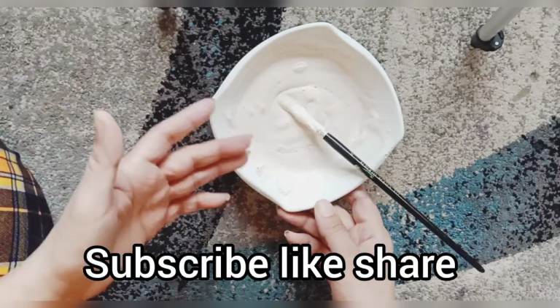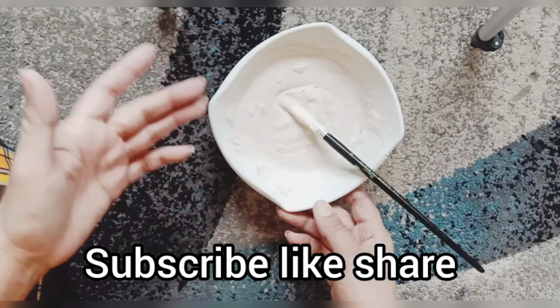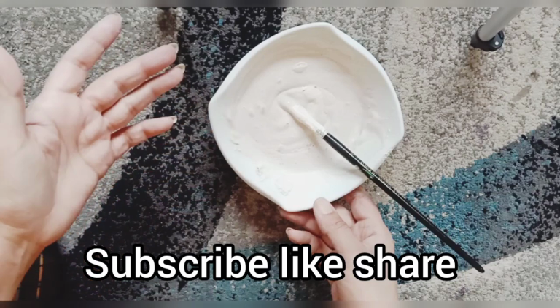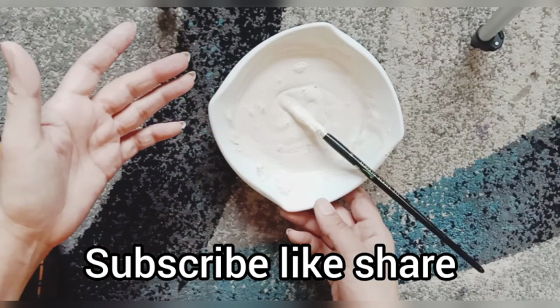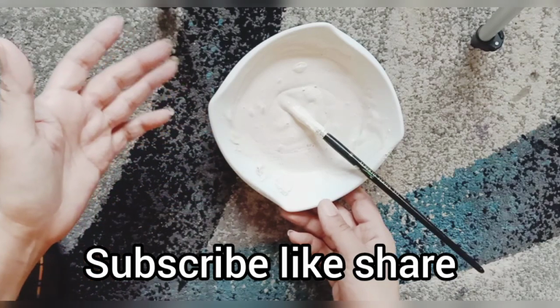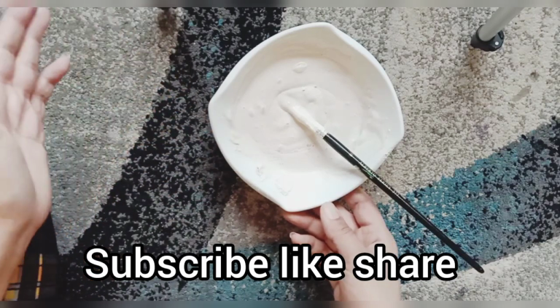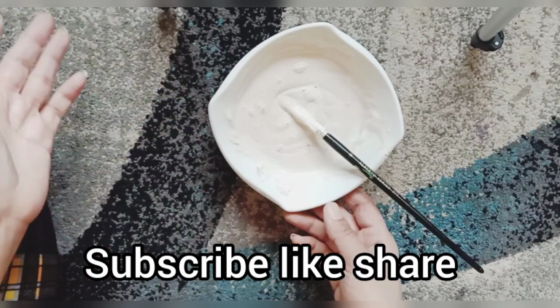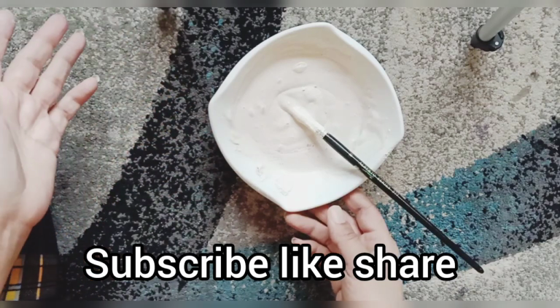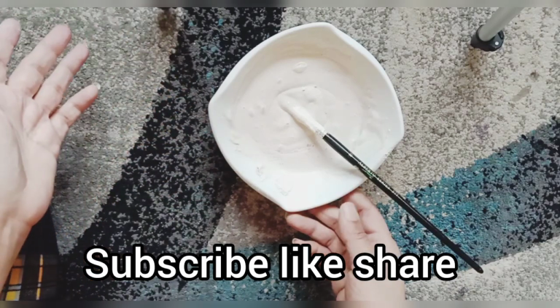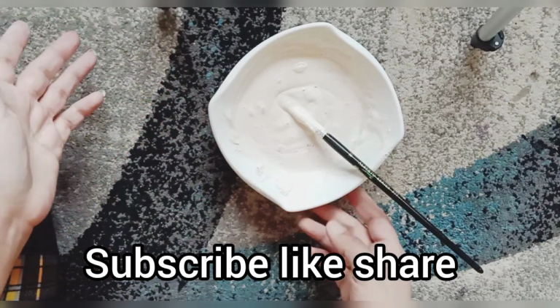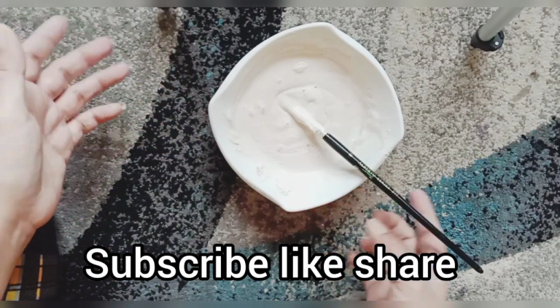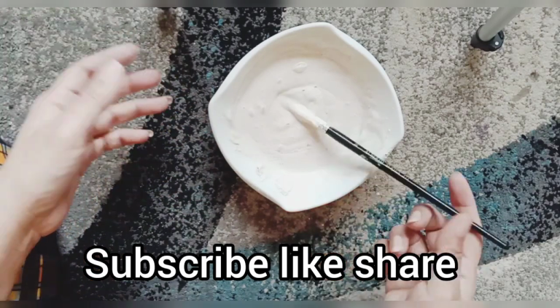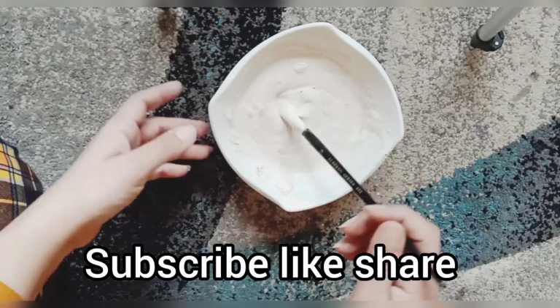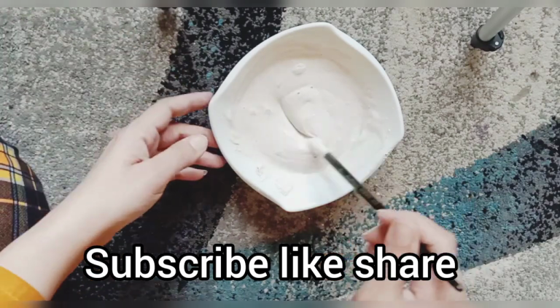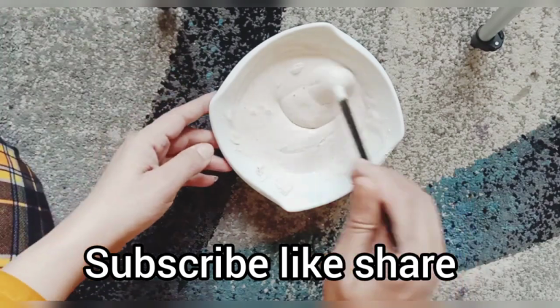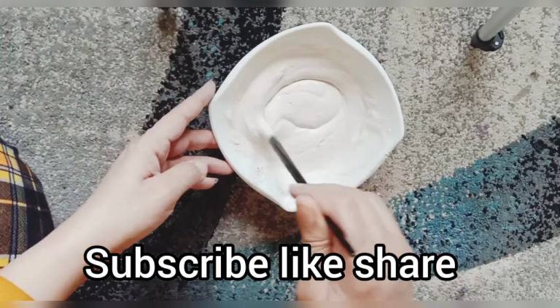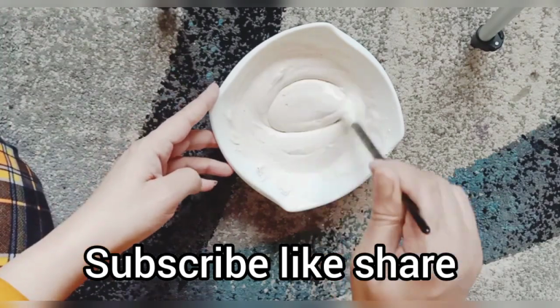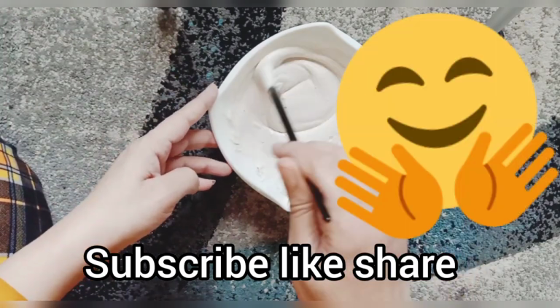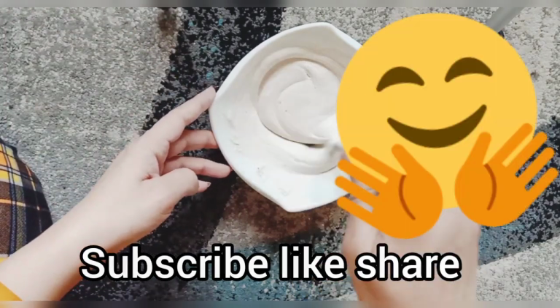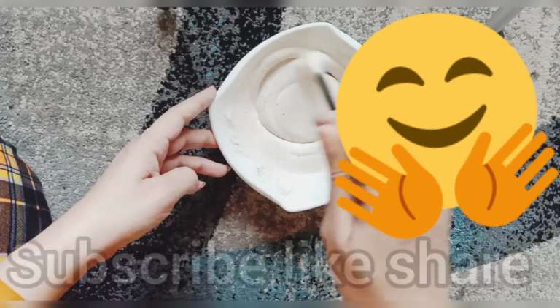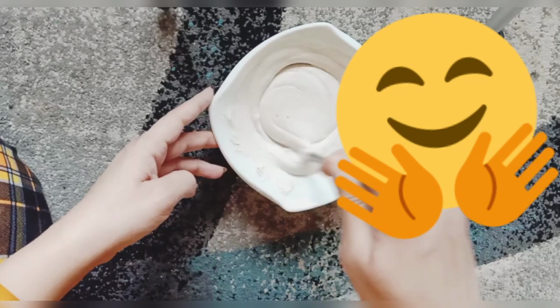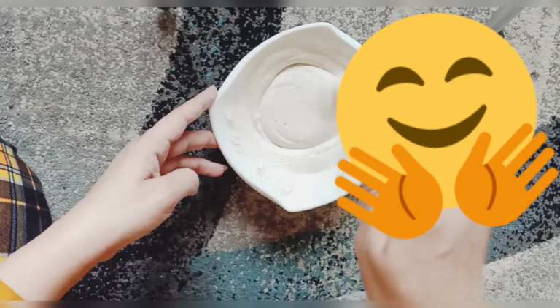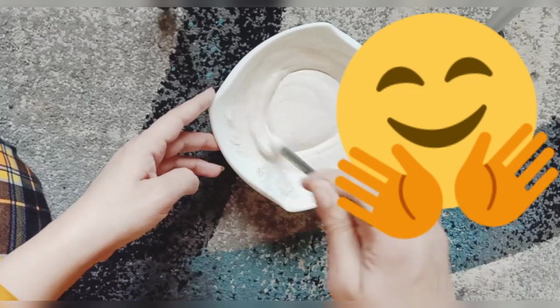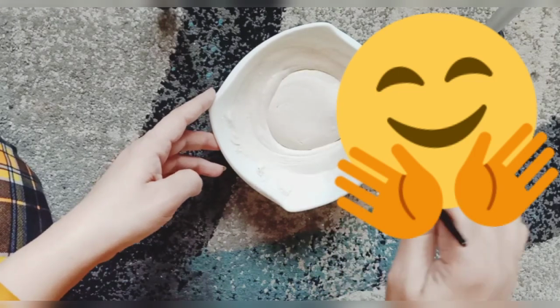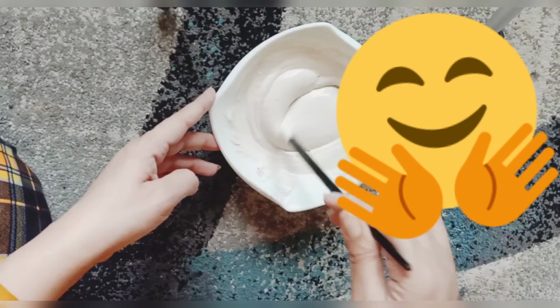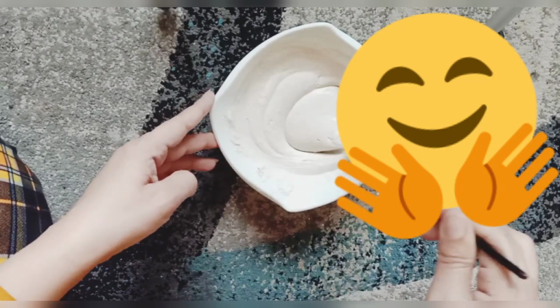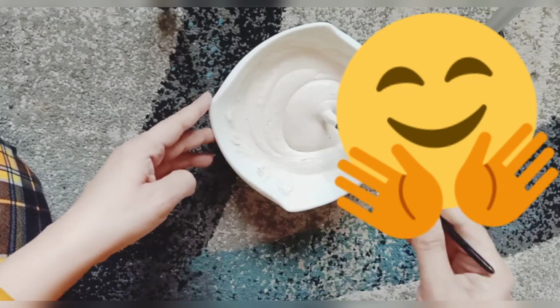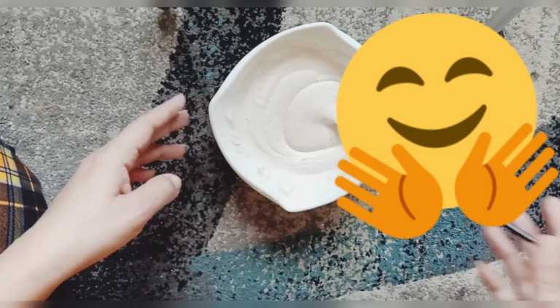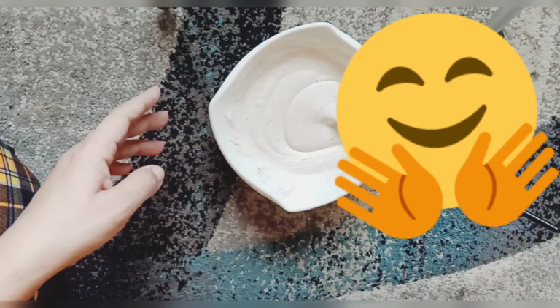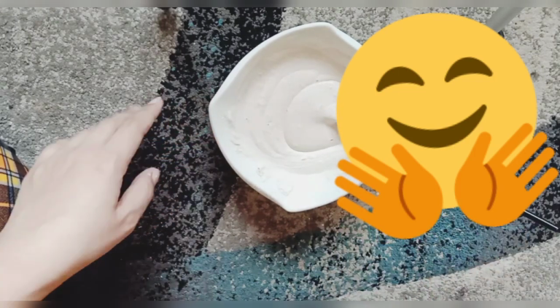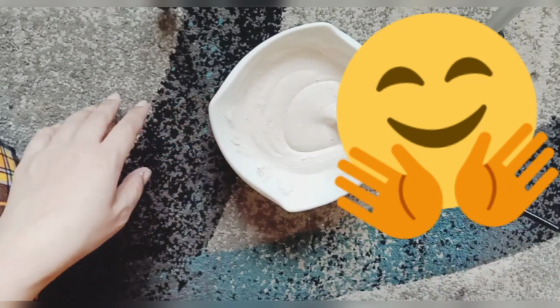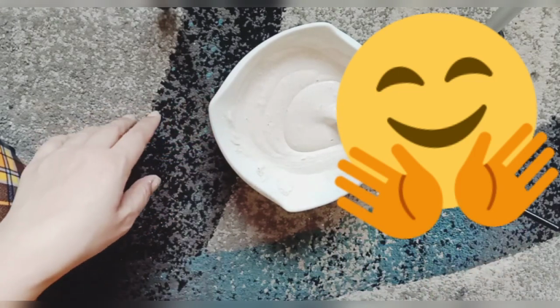I hope you liked today's tutorial and enjoyed the video. If you liked it, don't forget to subscribe to my channel, press the bell icon, and share. Allah Hafiz.